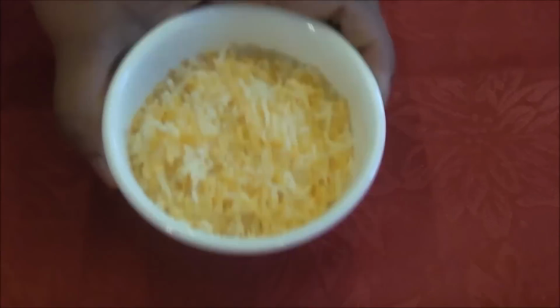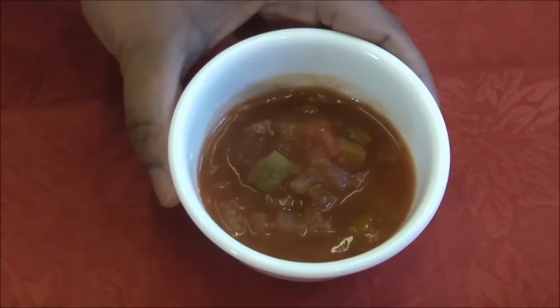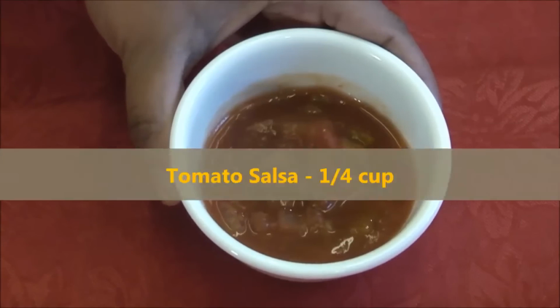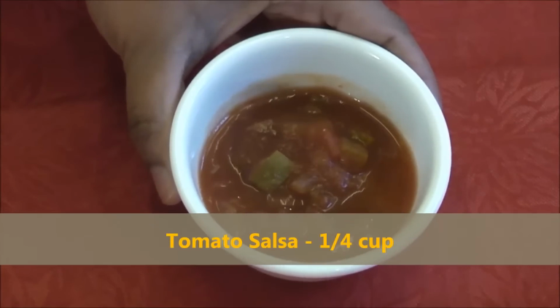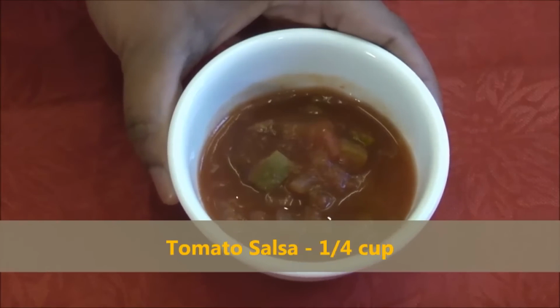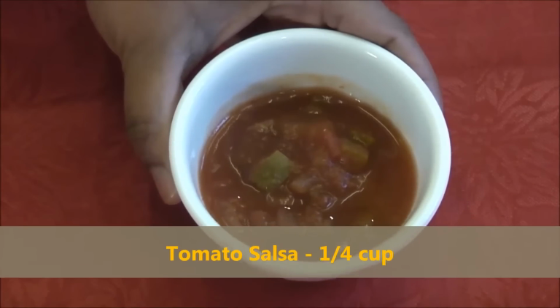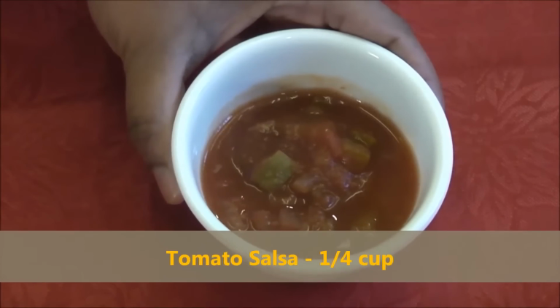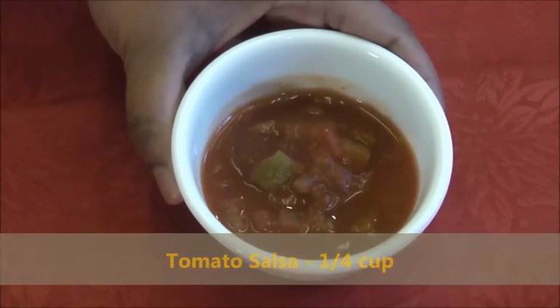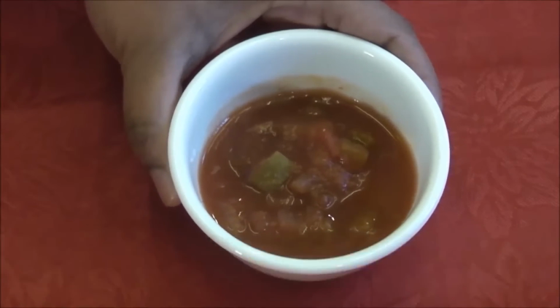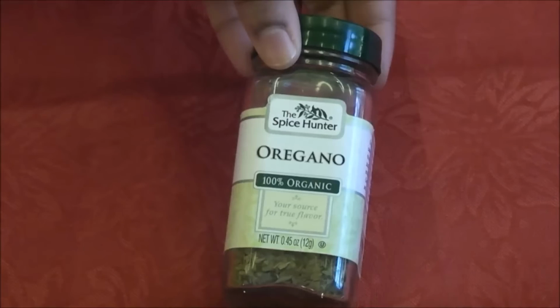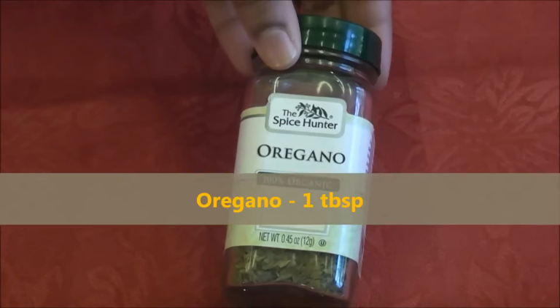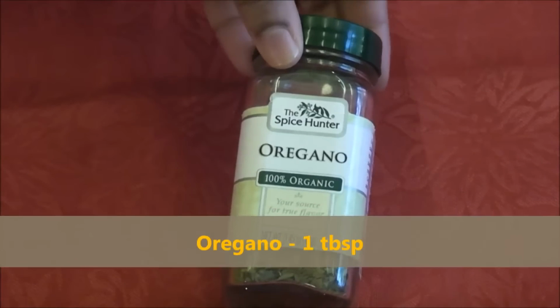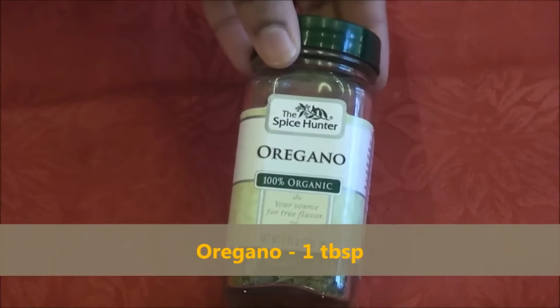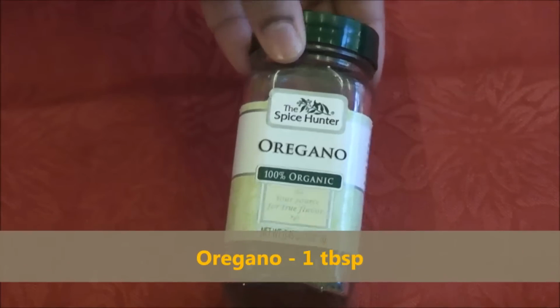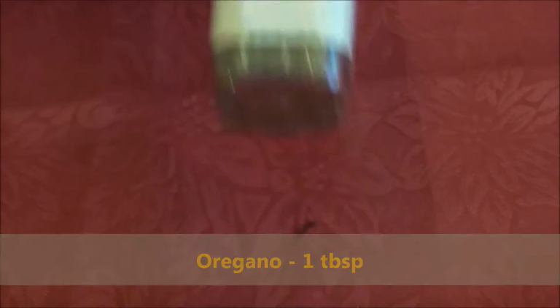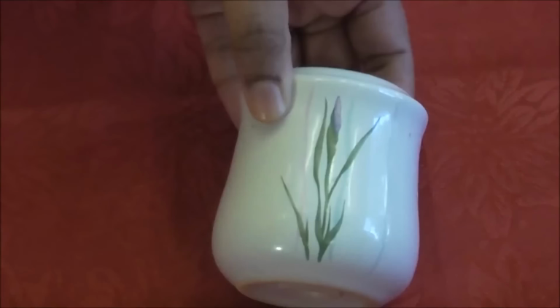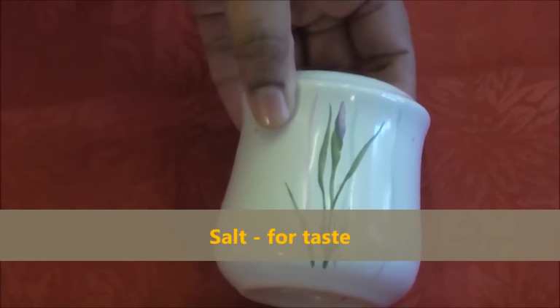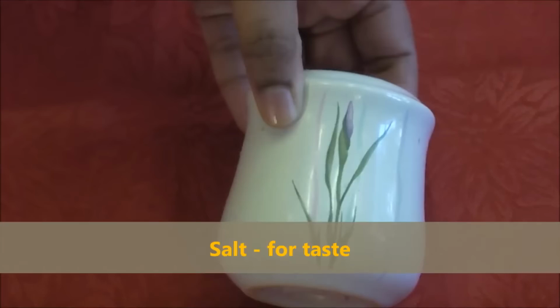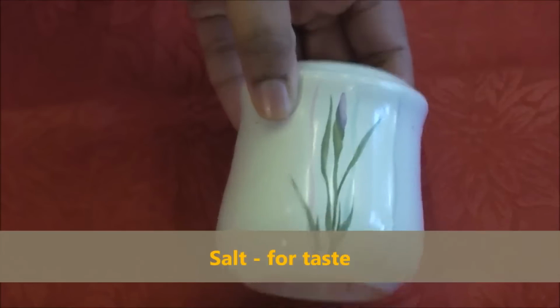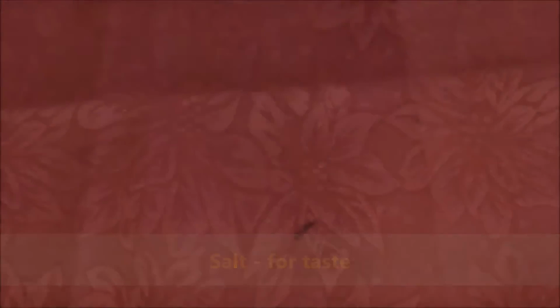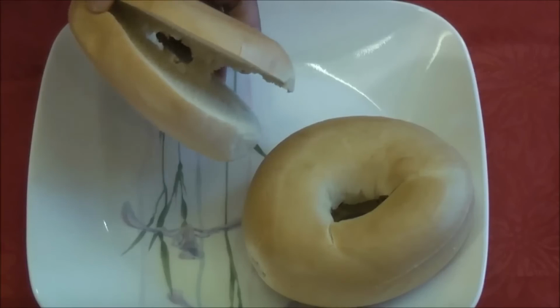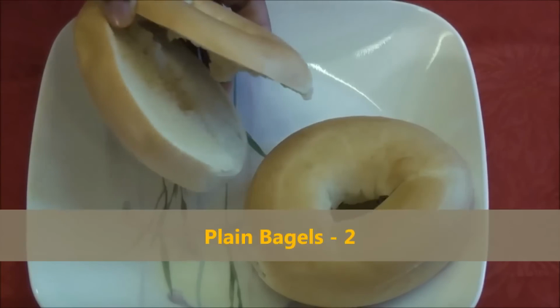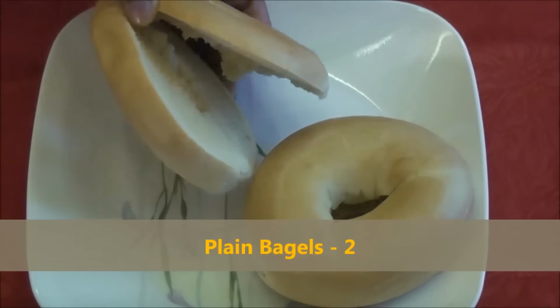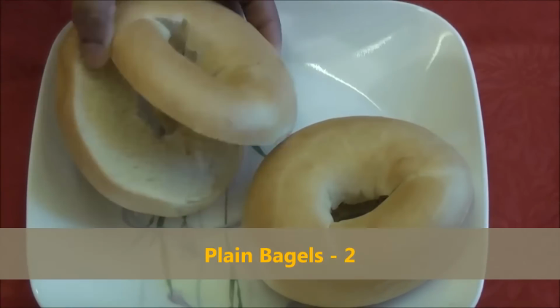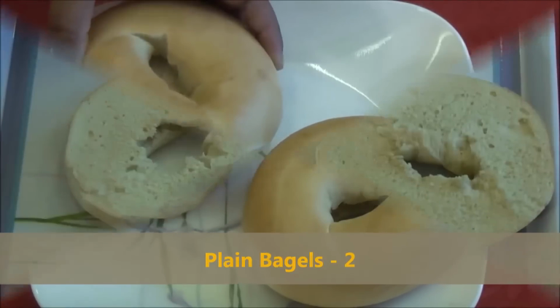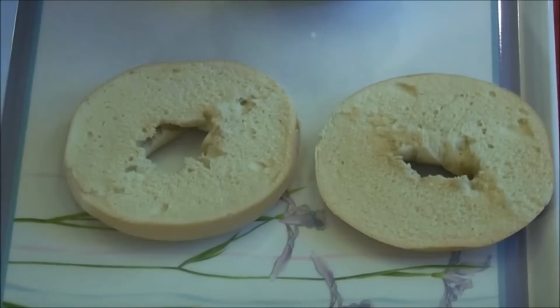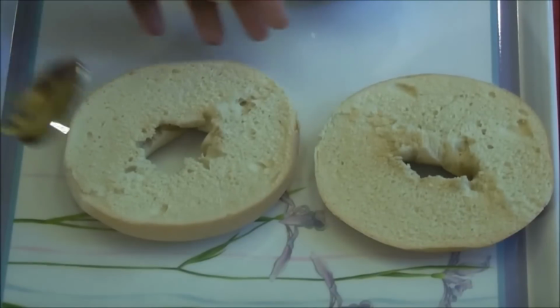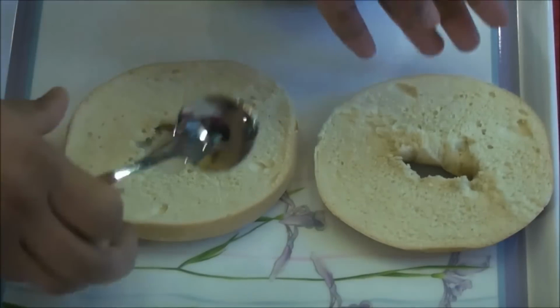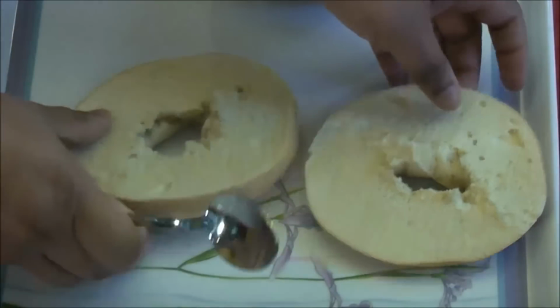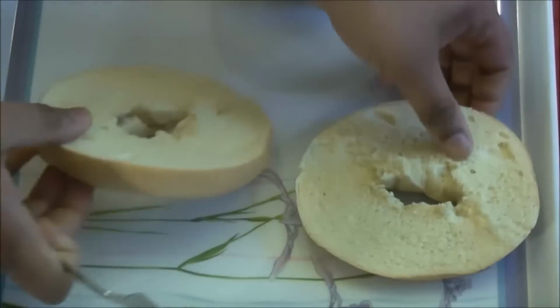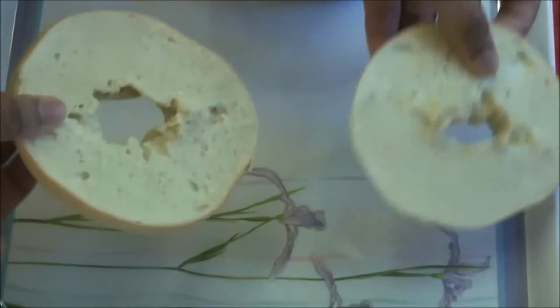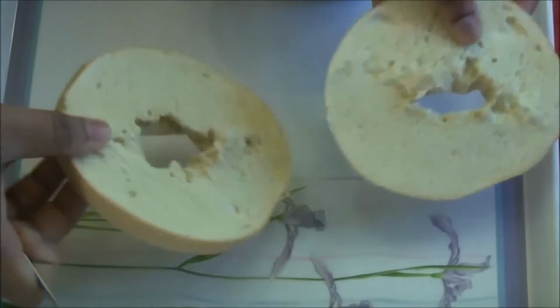Quarter cup hot chunky salsa. One tablespoon of oregano. Salt for taste. Bagel sliced — I've cut my bagel in two parts.